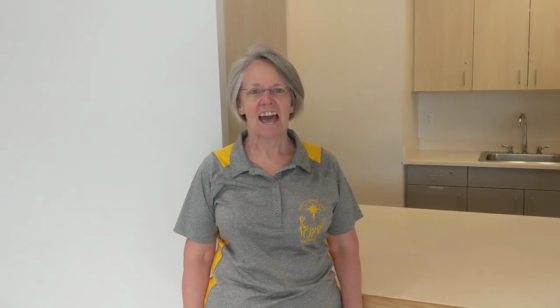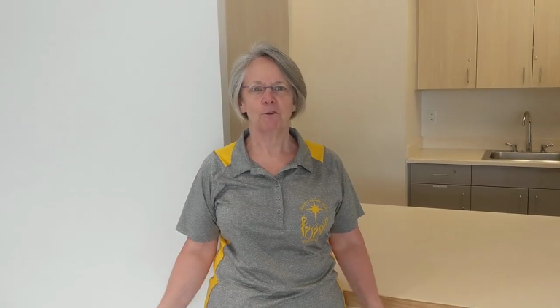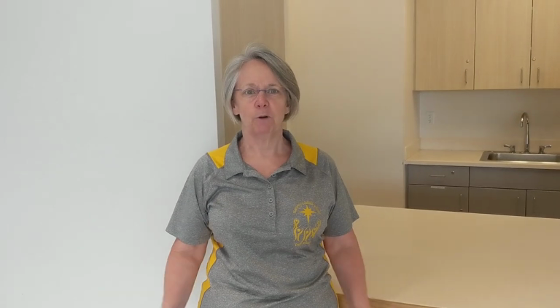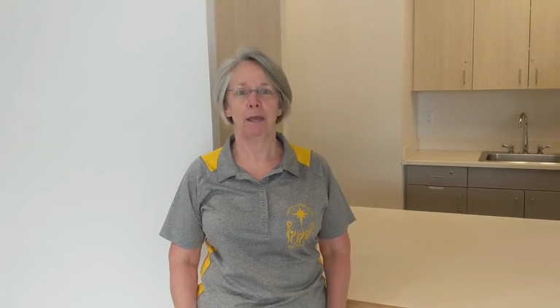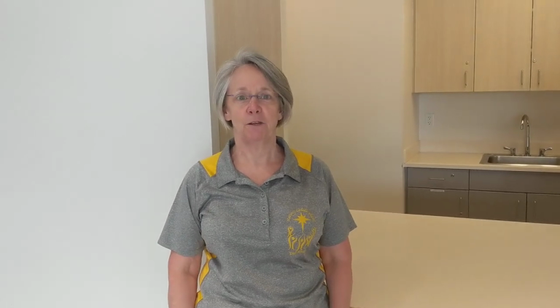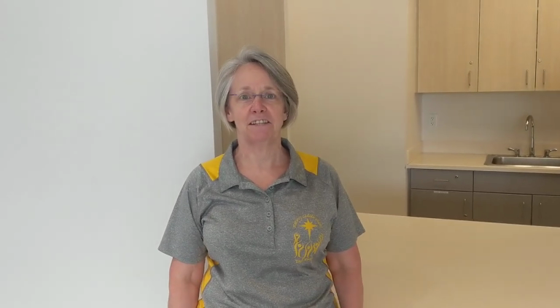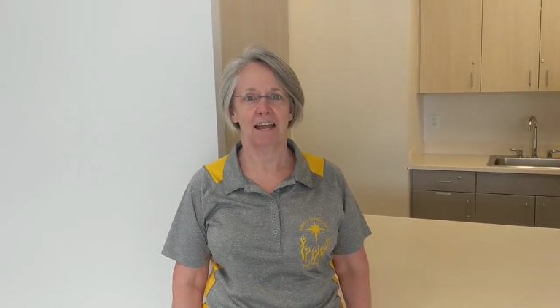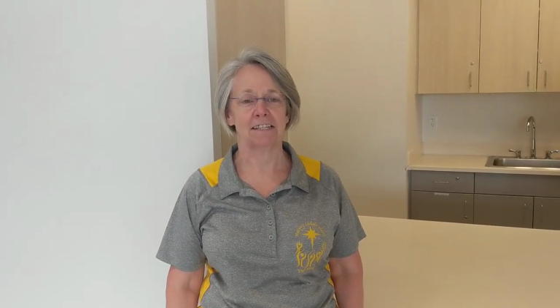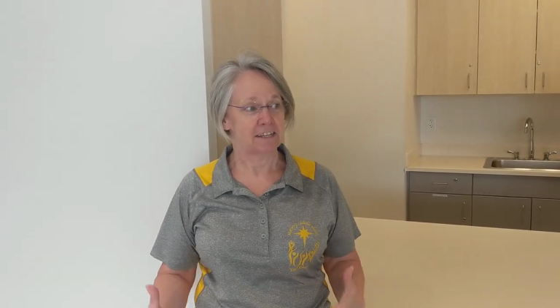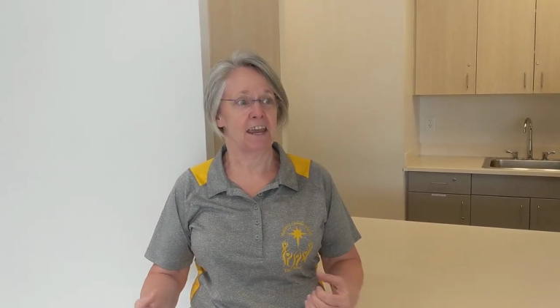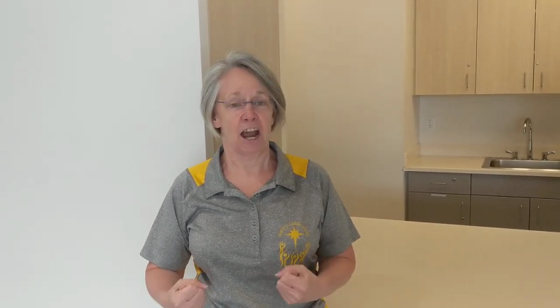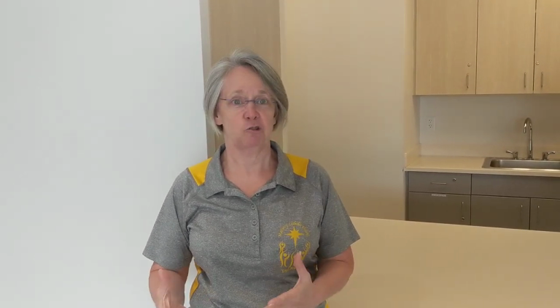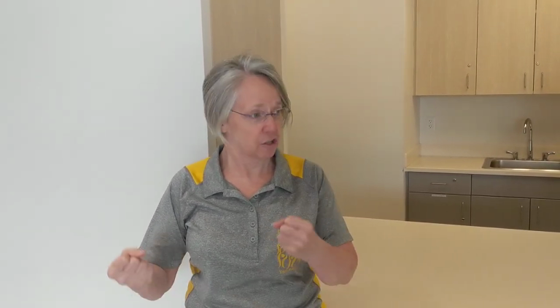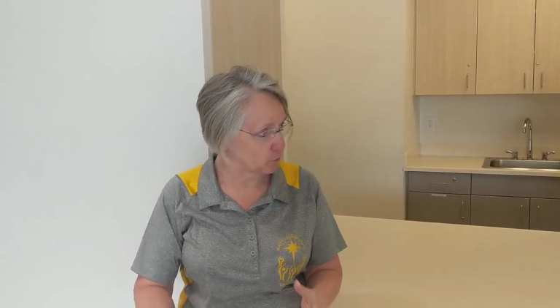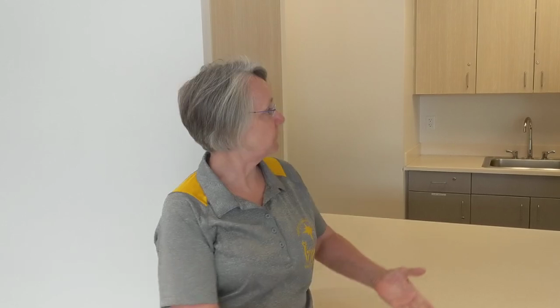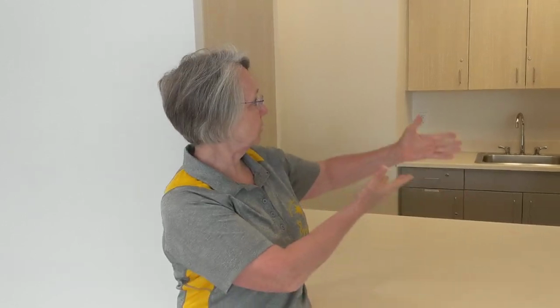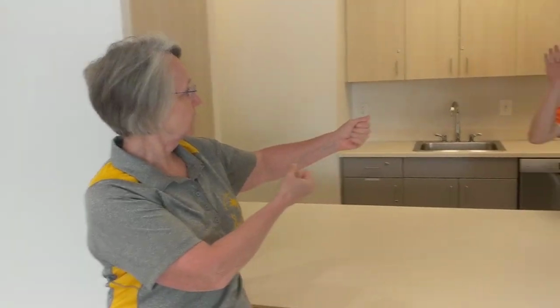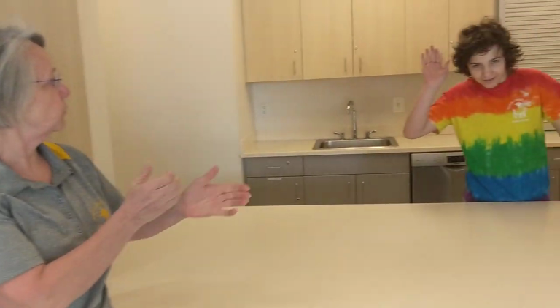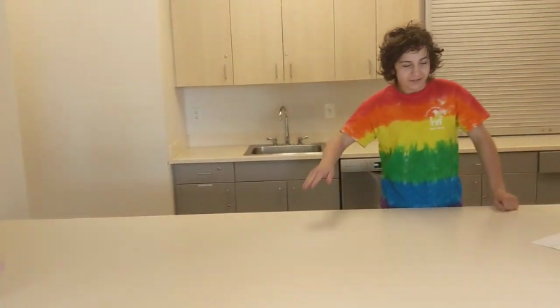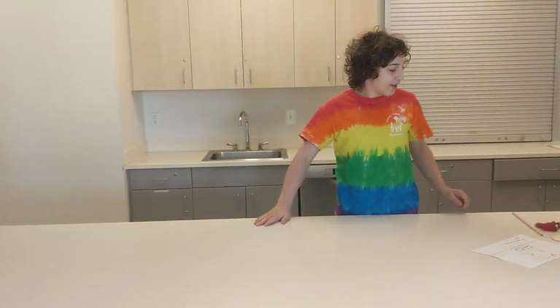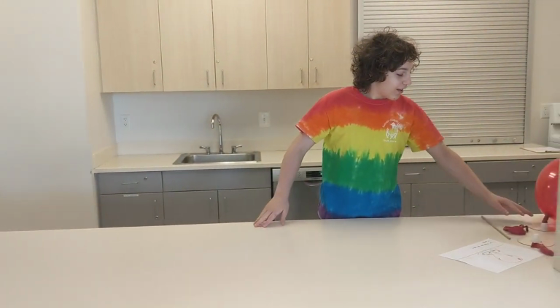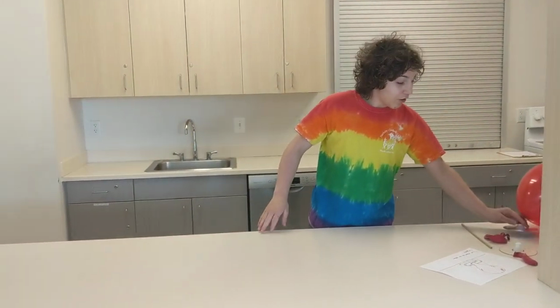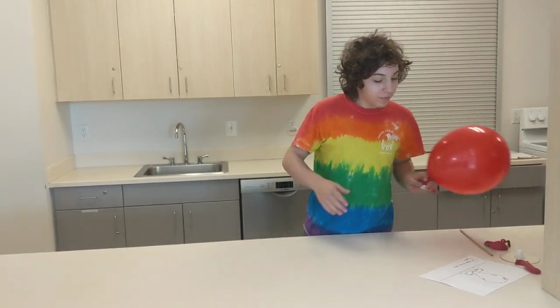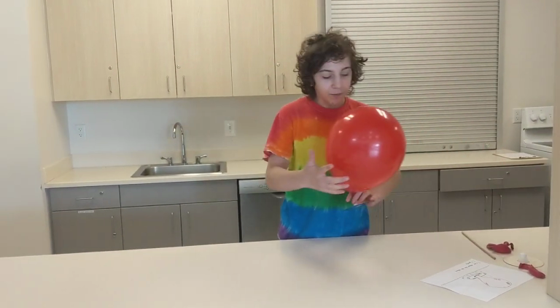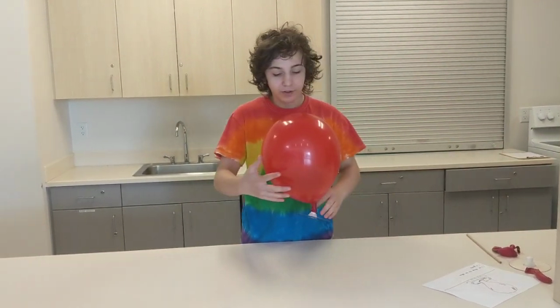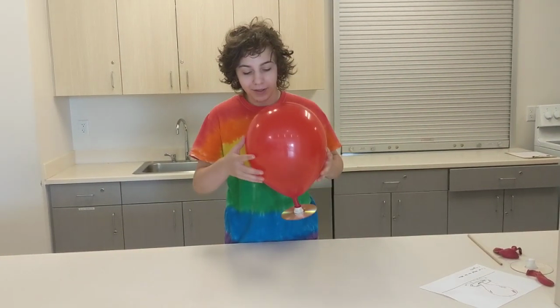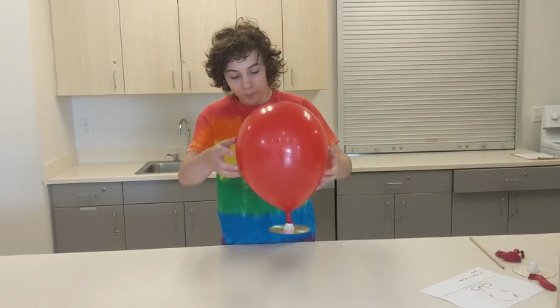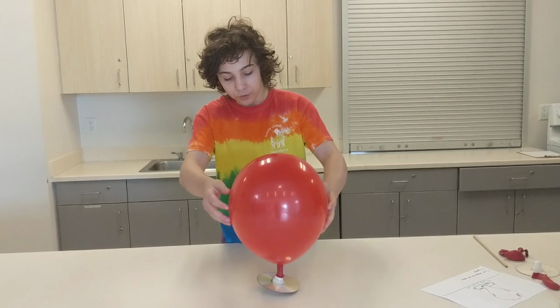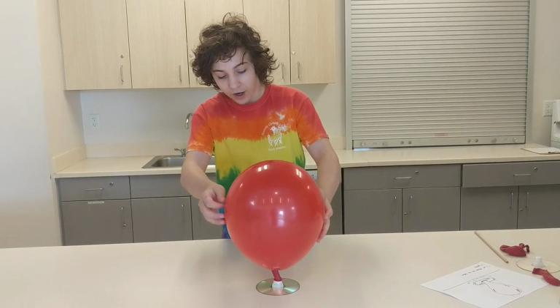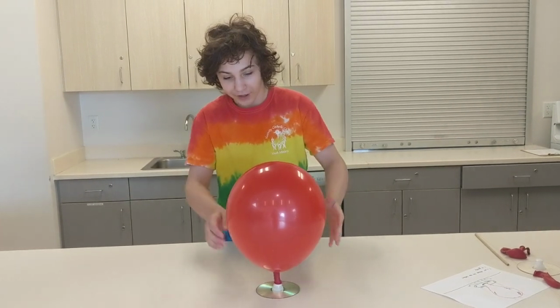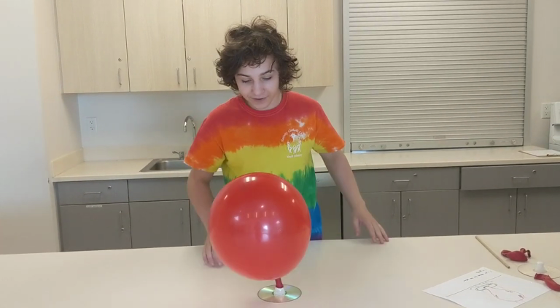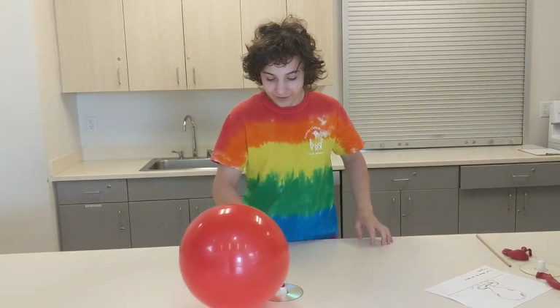Hi everybody, welcome back to VVC Science. Today our instructor is going to be Victor. Victor, what are we doing today? Today we are going to be making balloon hovercrafts.